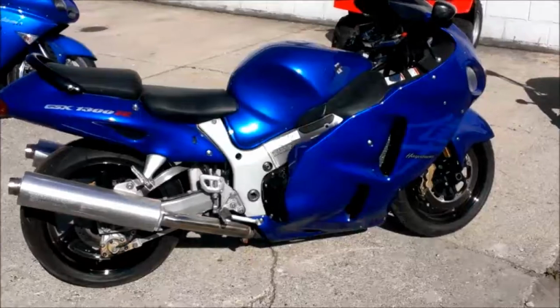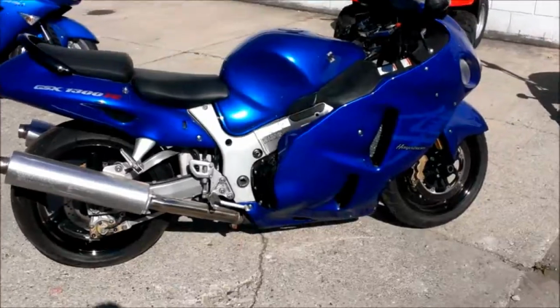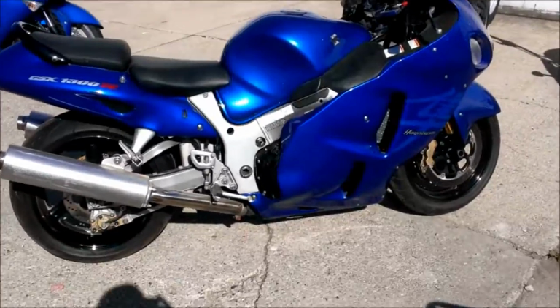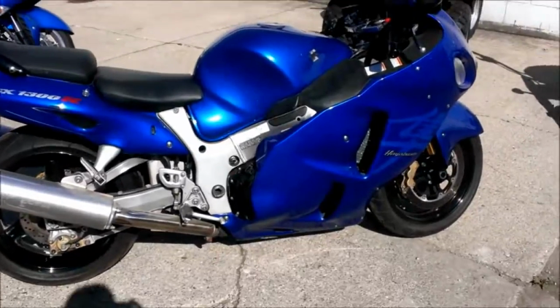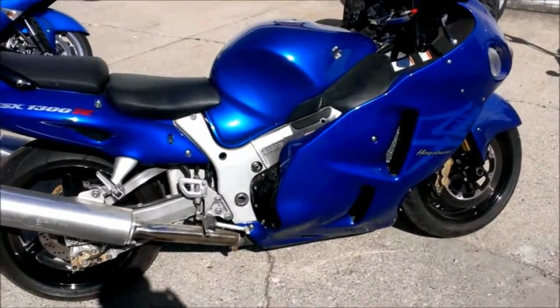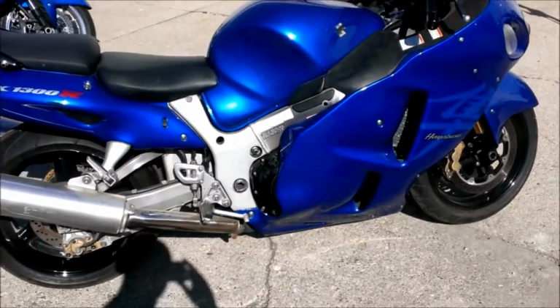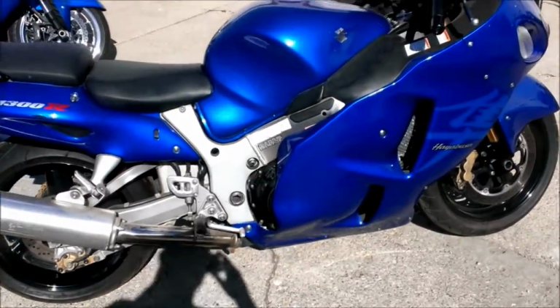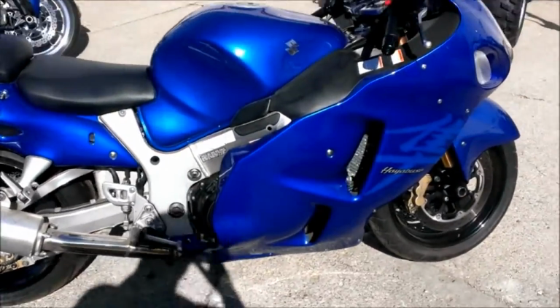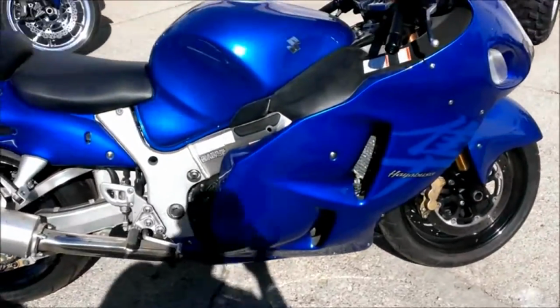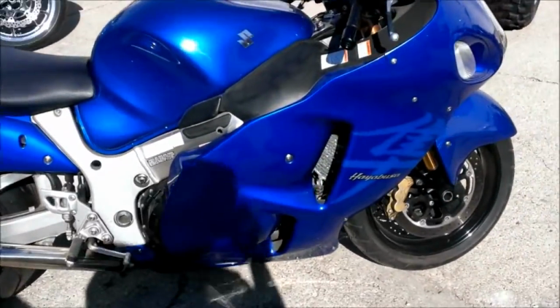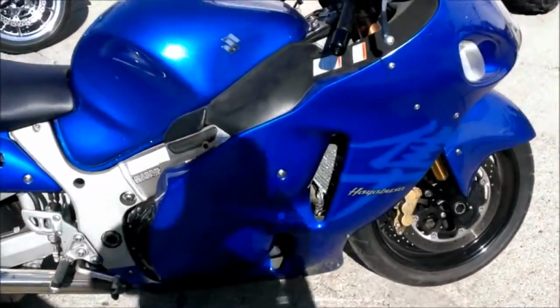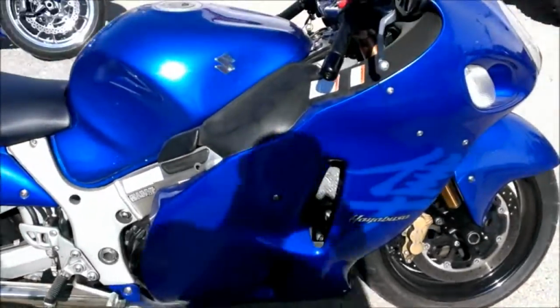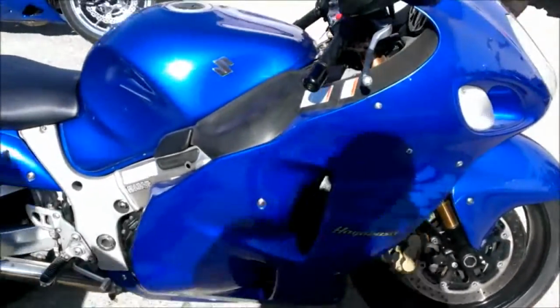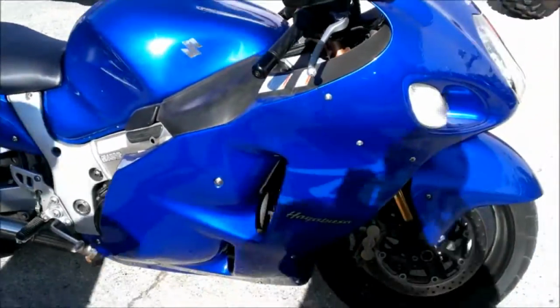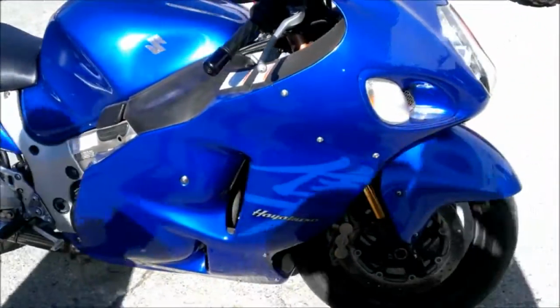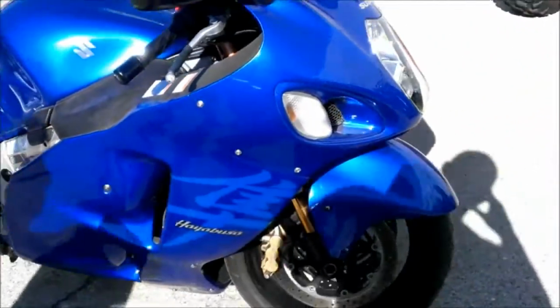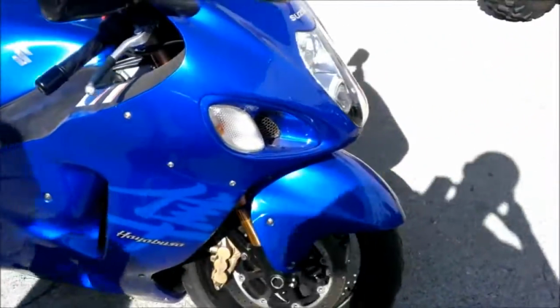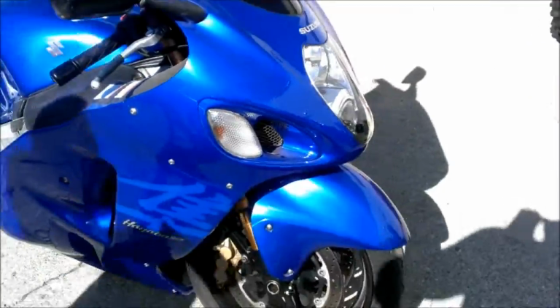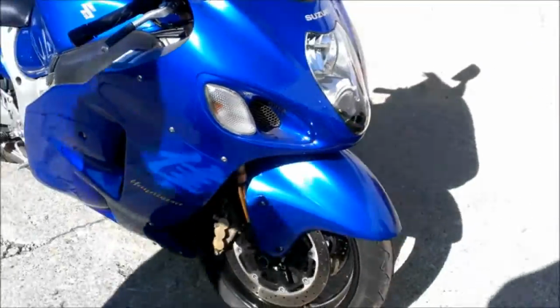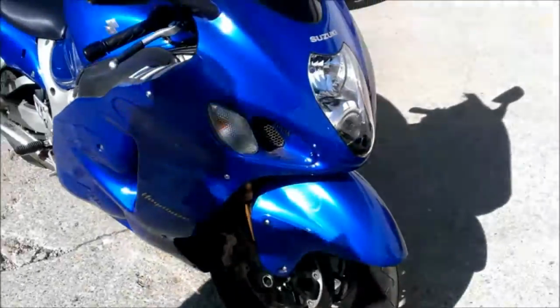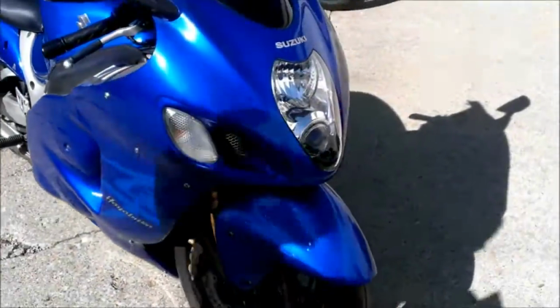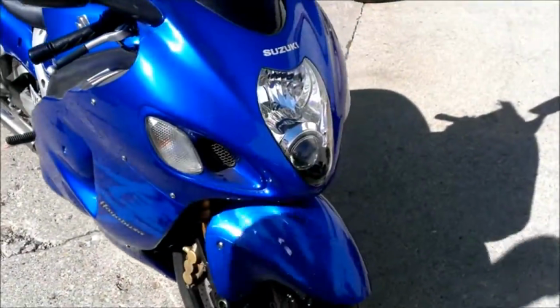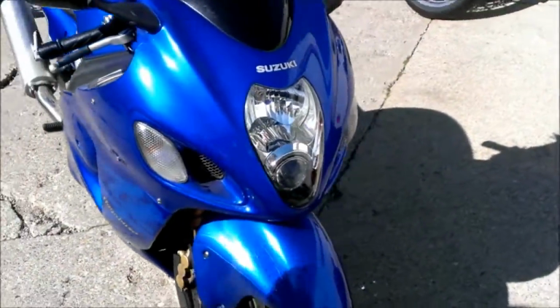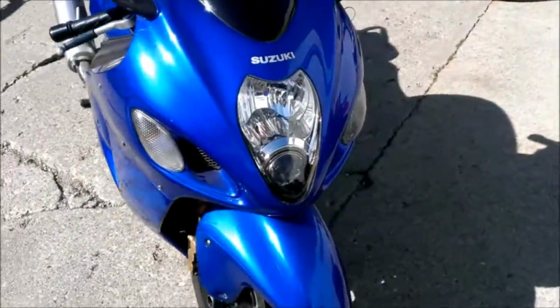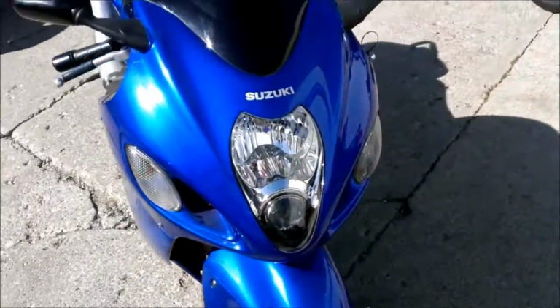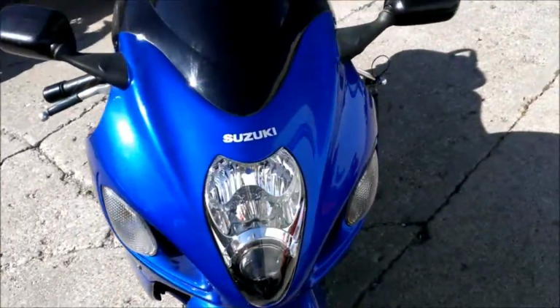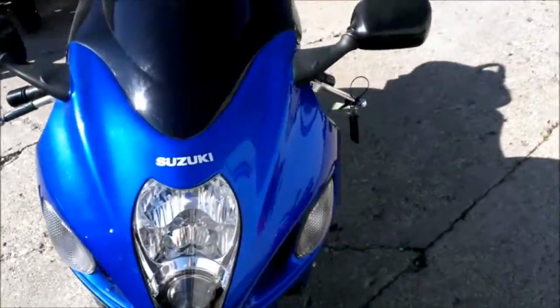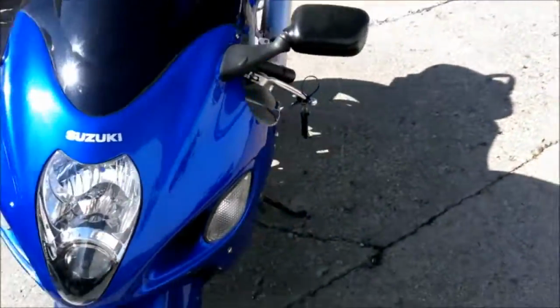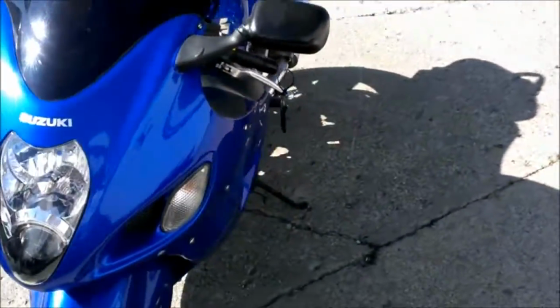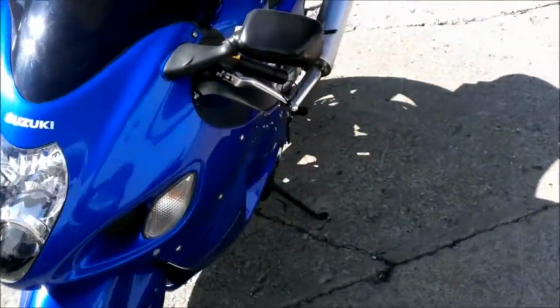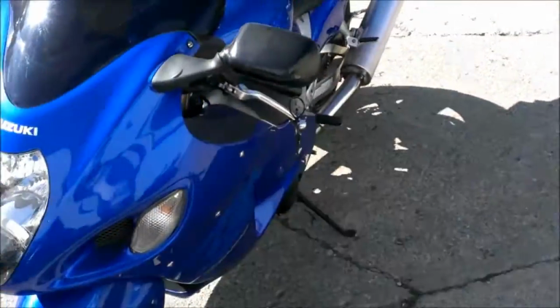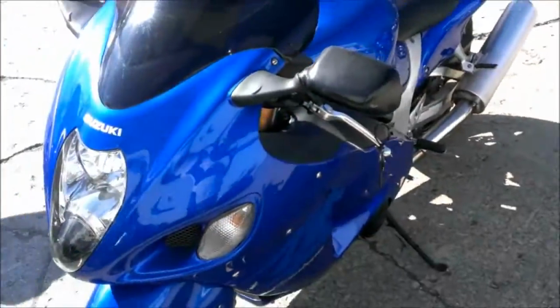We have a 2006 Suzuki Hayabusa GSXR 1300R for sale. This is a super clean Hayabusa with a fender eliminator kit, tinted windscreen, and more.